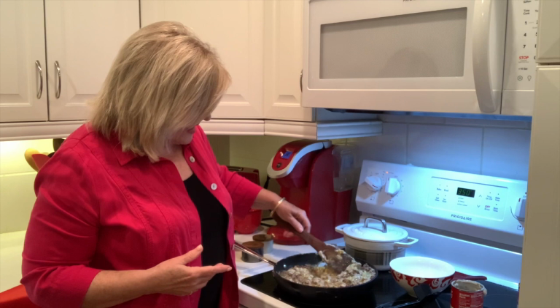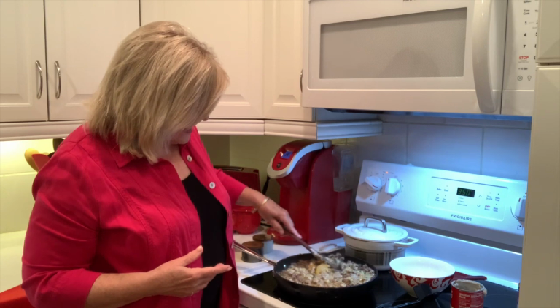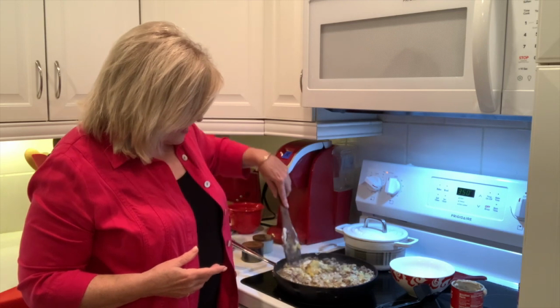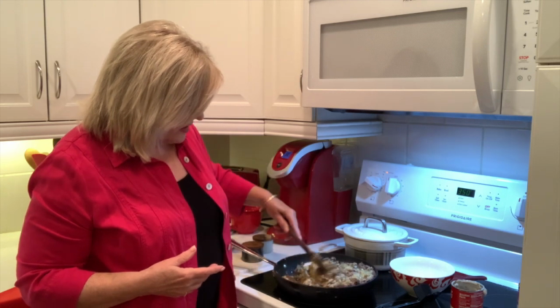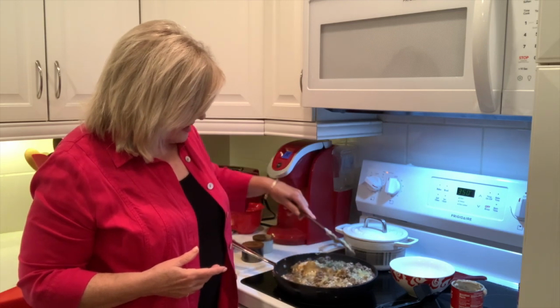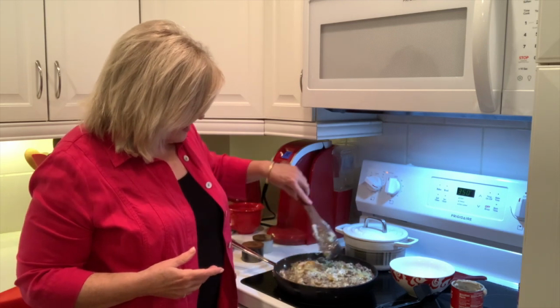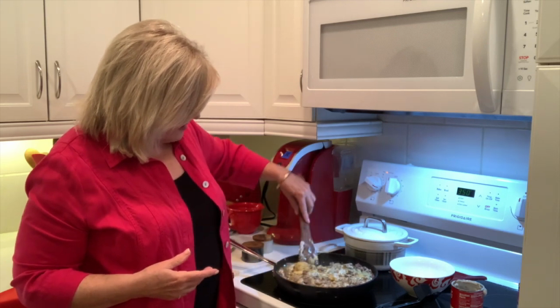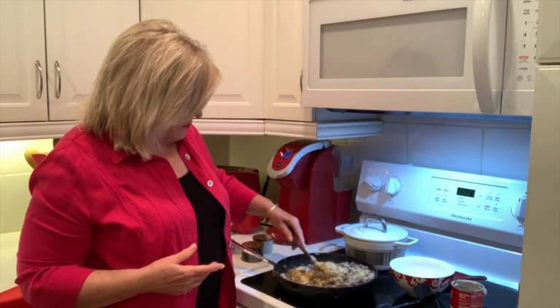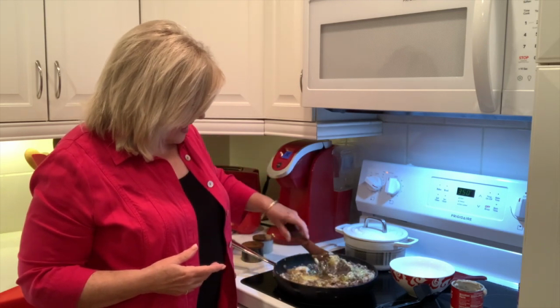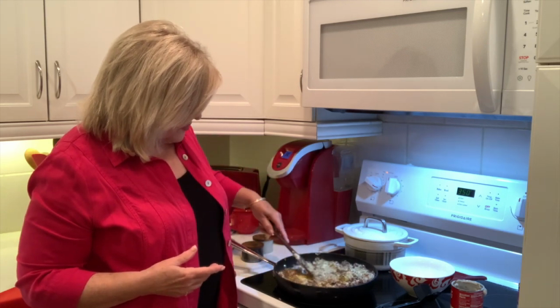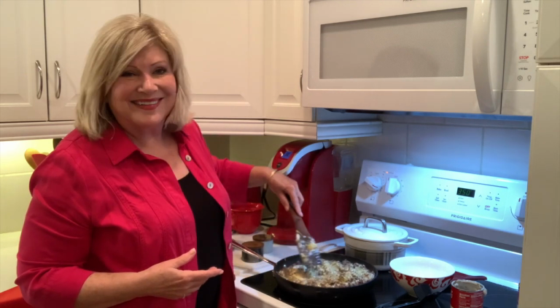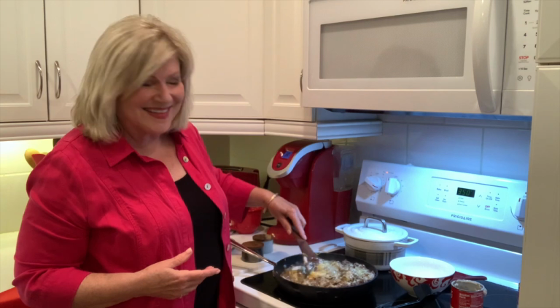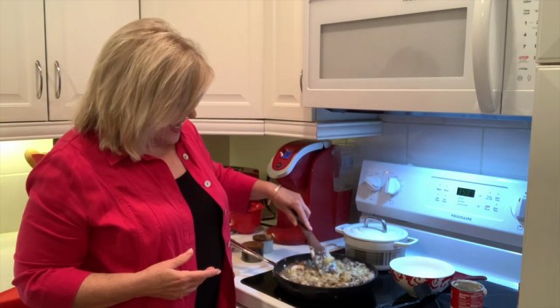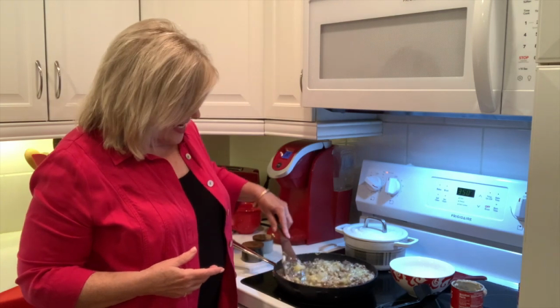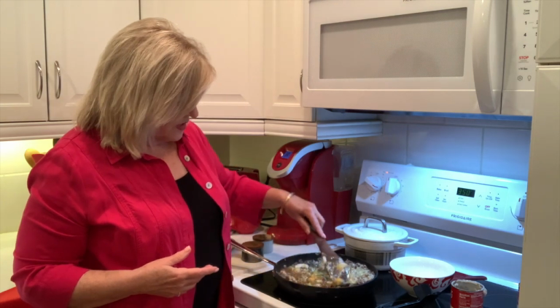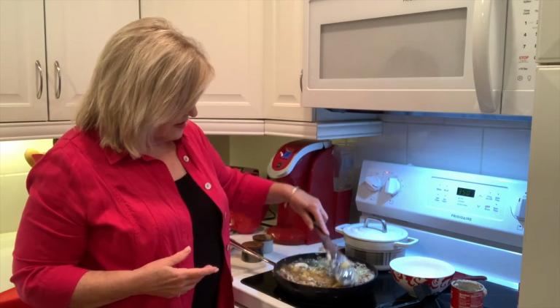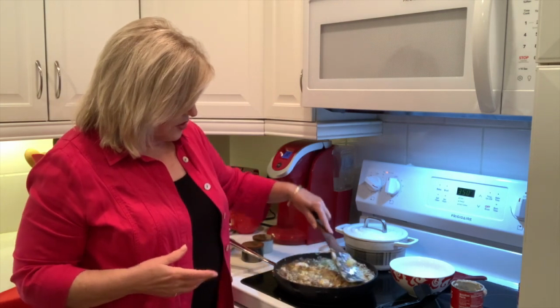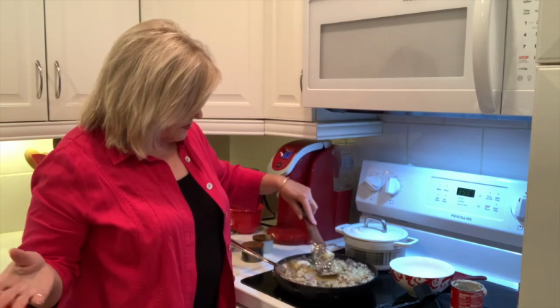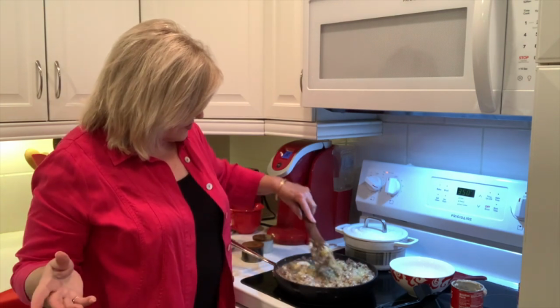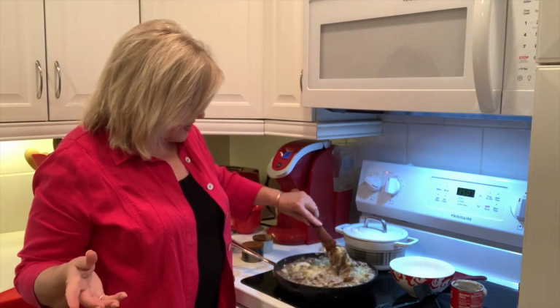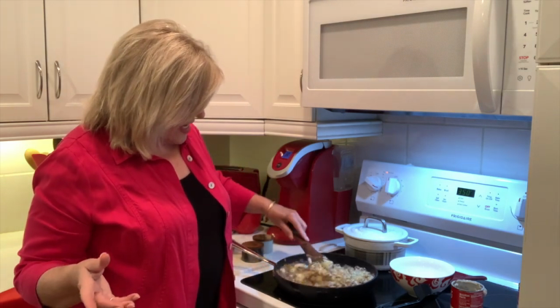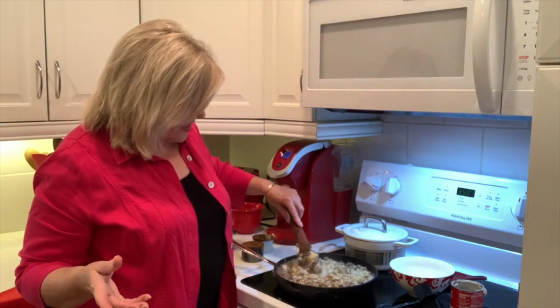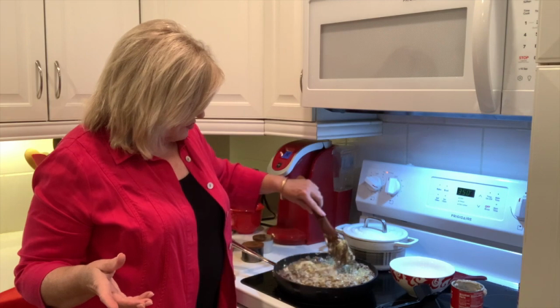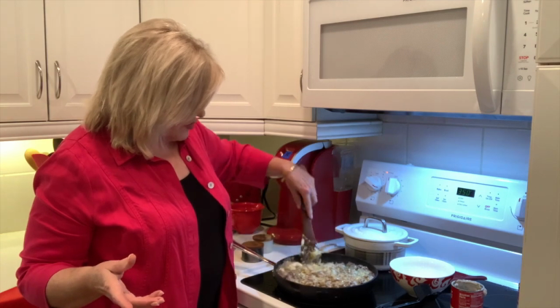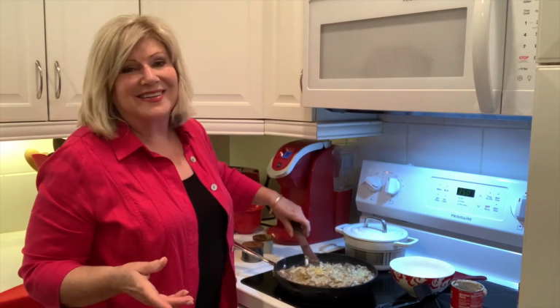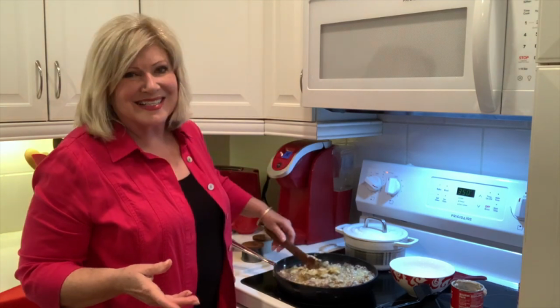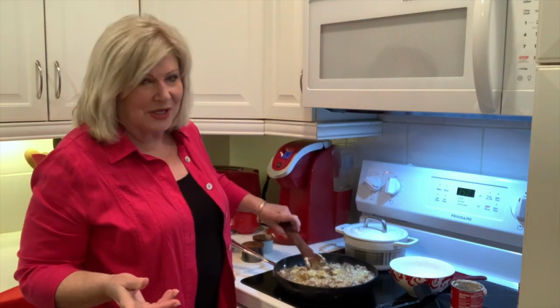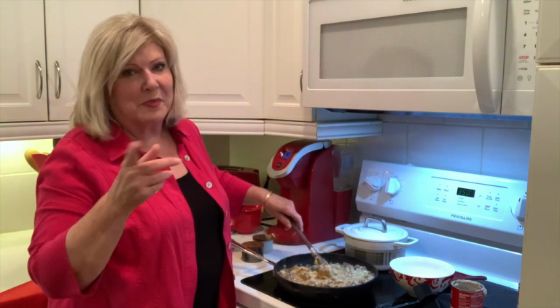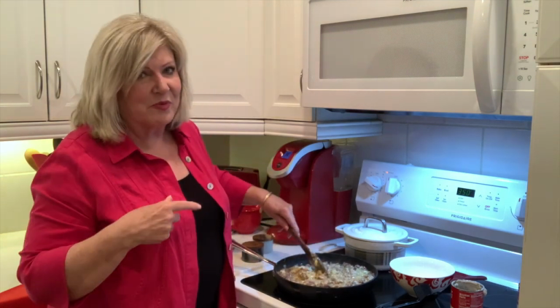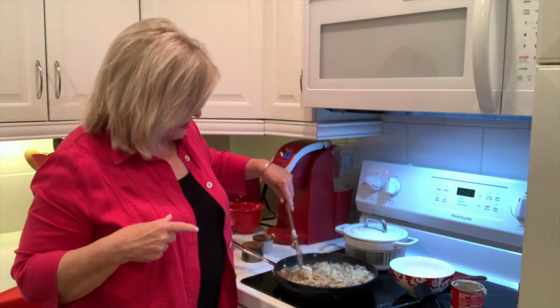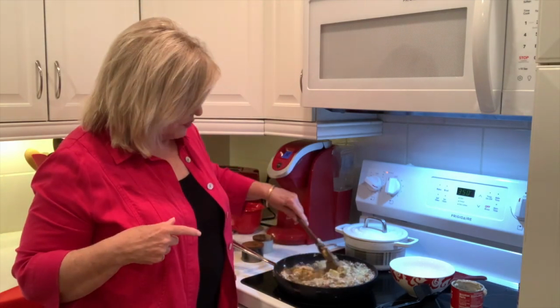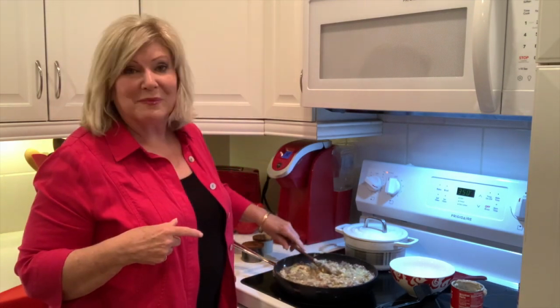So you see now it's all mixed together really well. Next we're going to load up the casserole dish and I'll show you the rest of the ingredients and how we load it up. I'm going to move my camera, so we'll be right back.